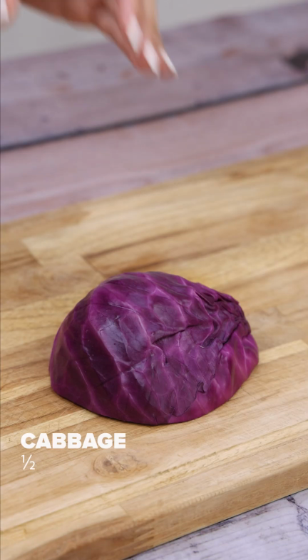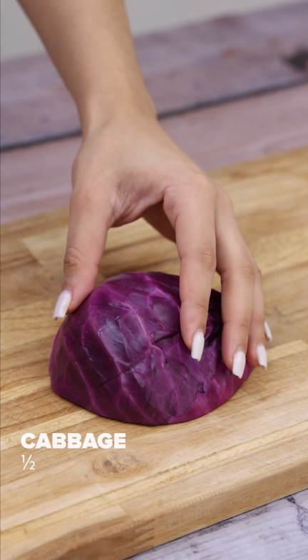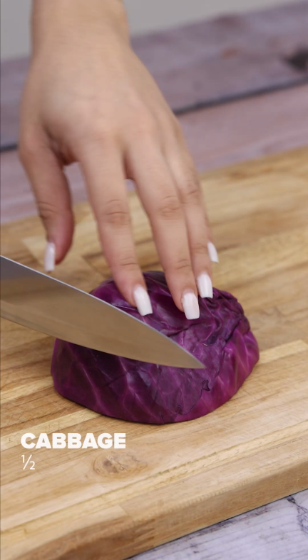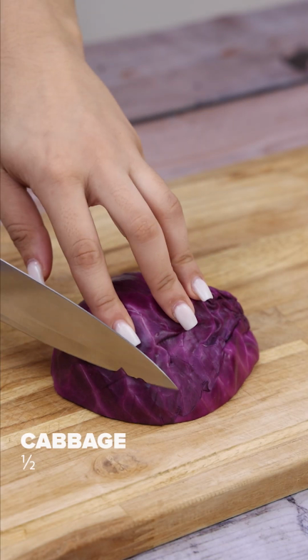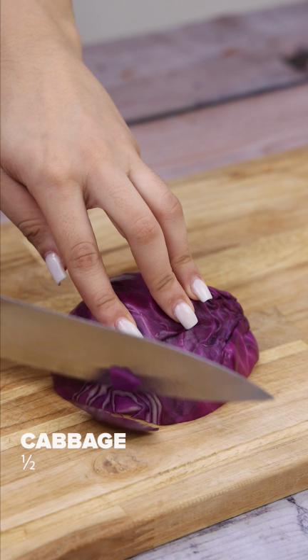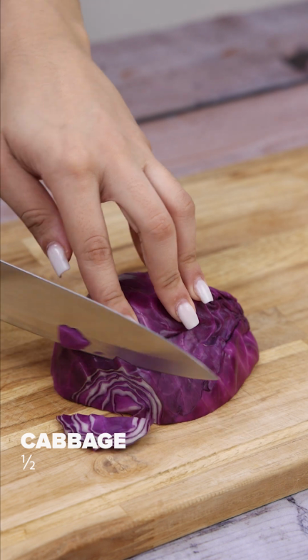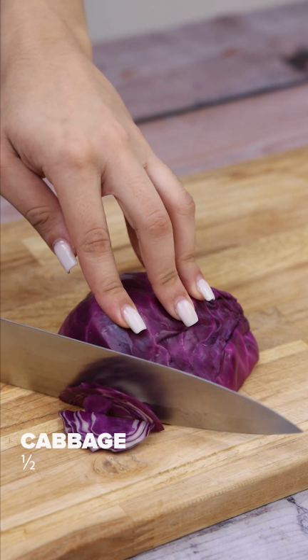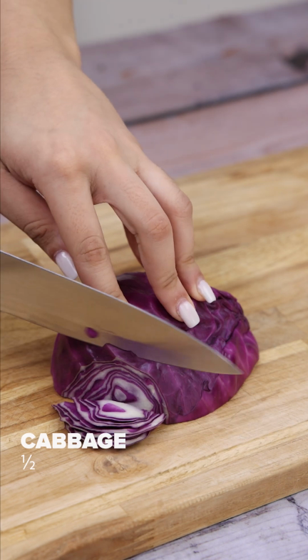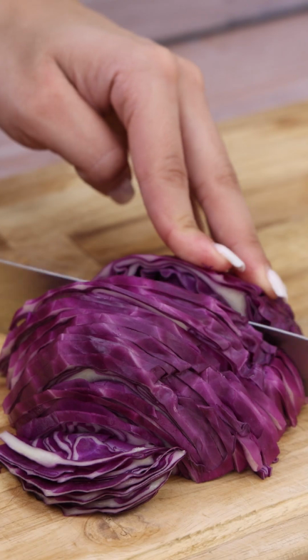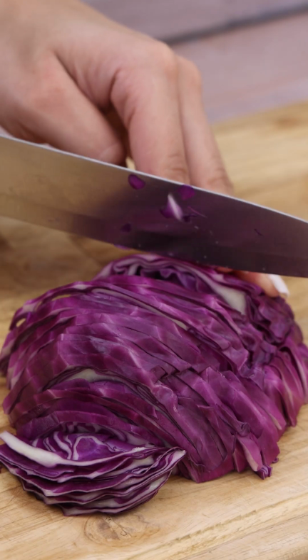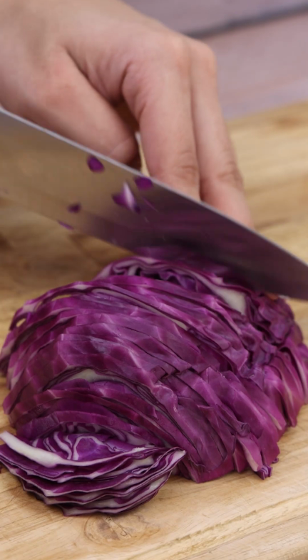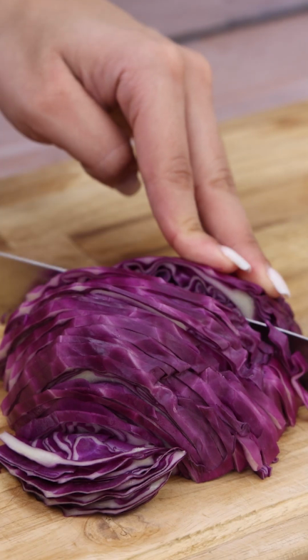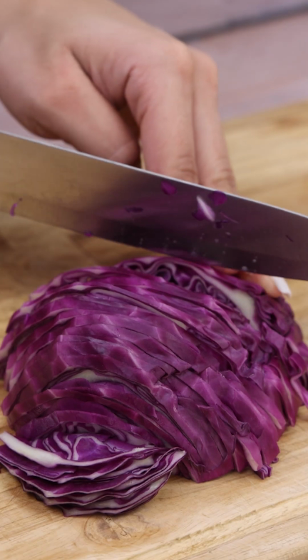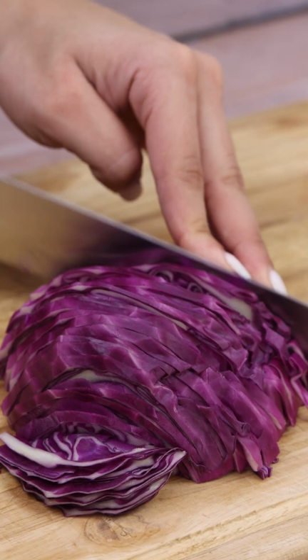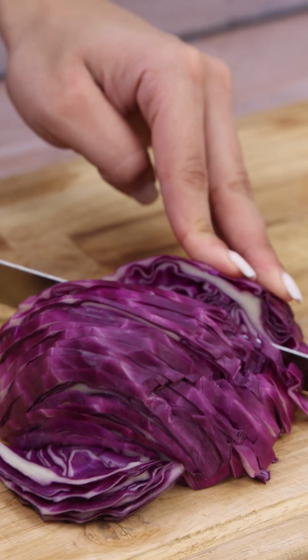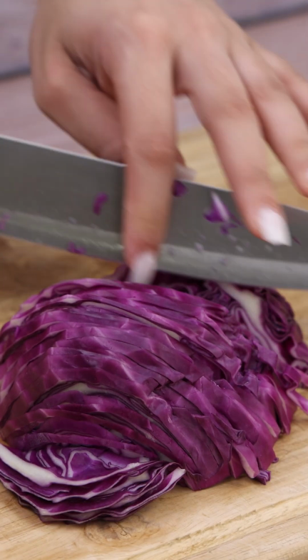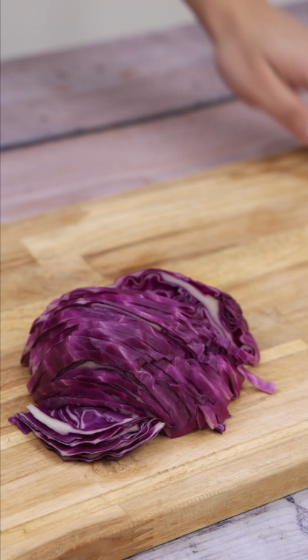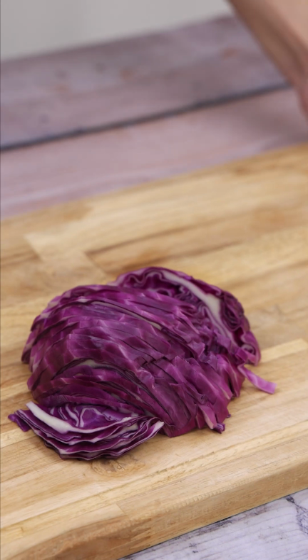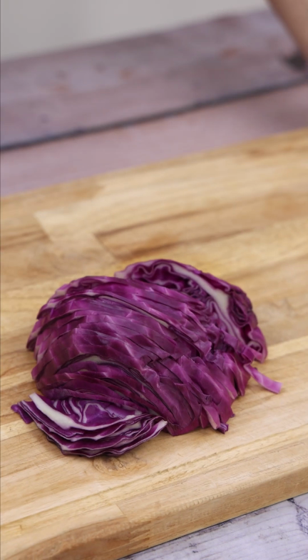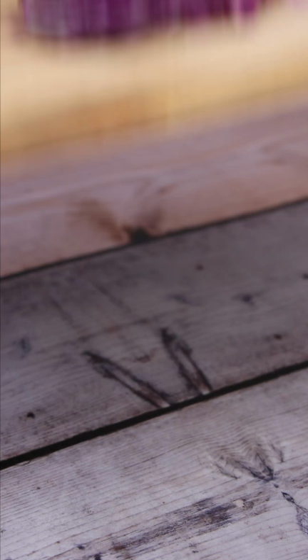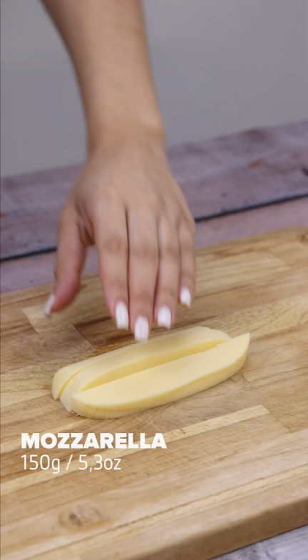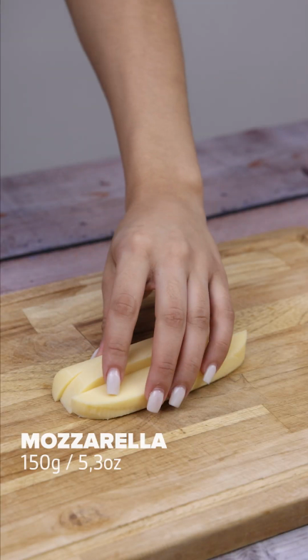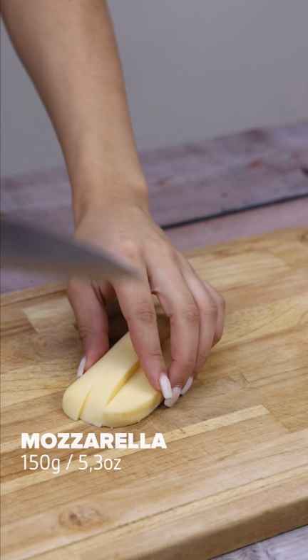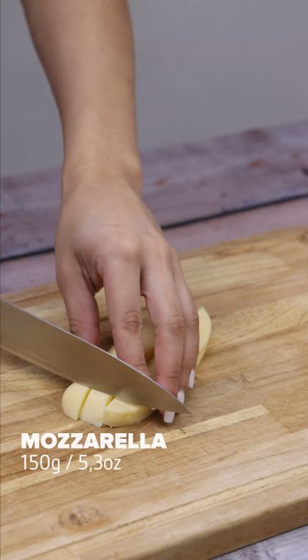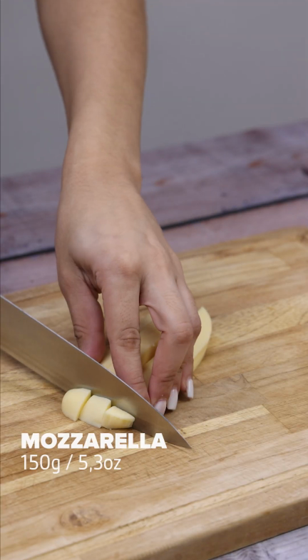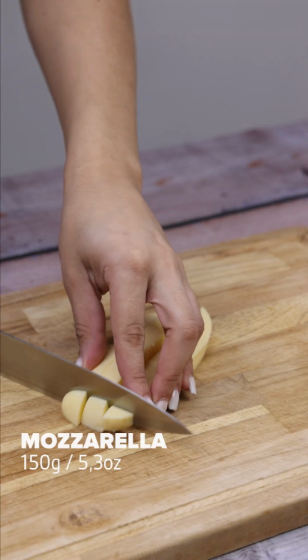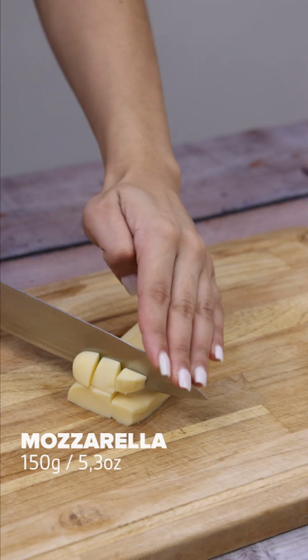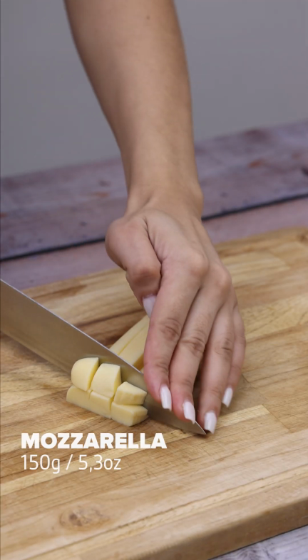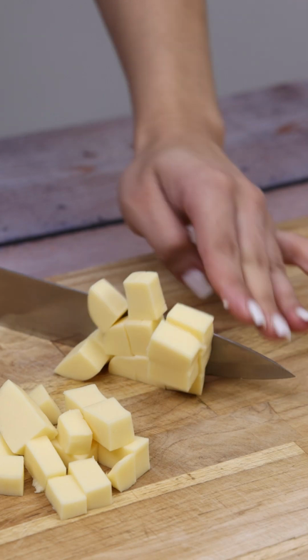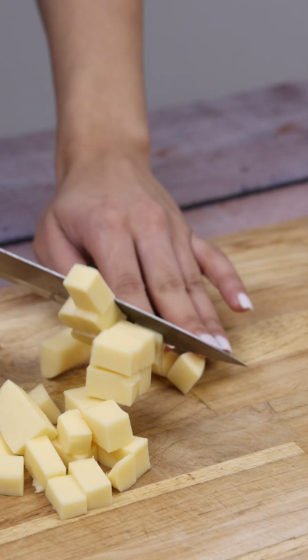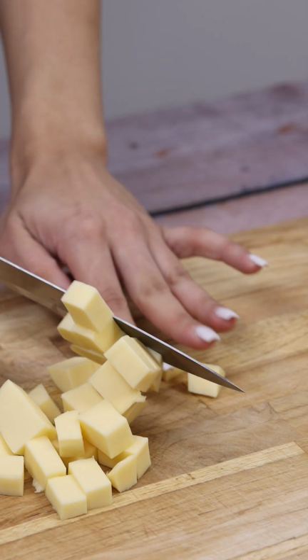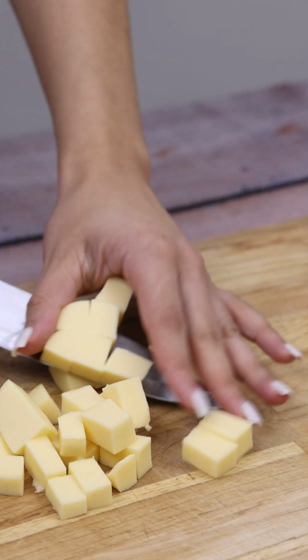To start our recipe, I will cut half a cabbage into small pieces. Then I'll do the same thing with 150g of mozzarella, cutting it into pieces.